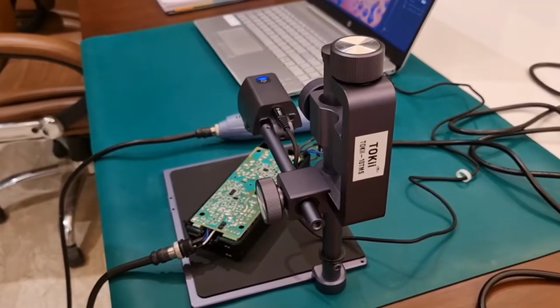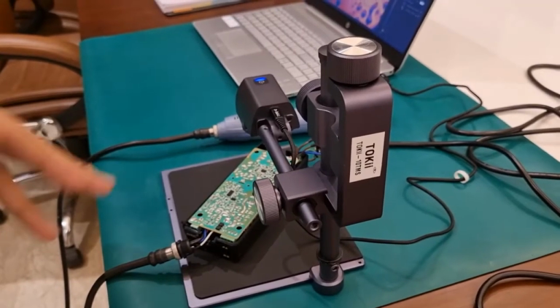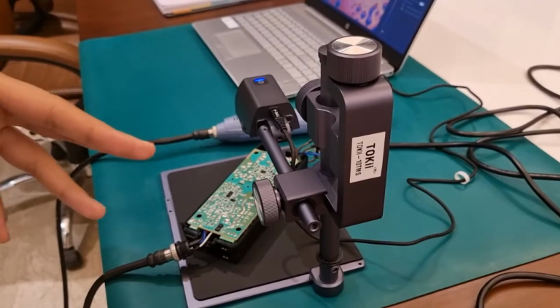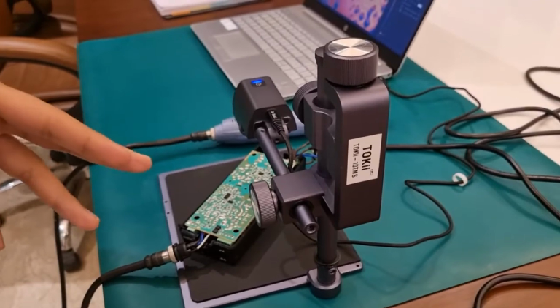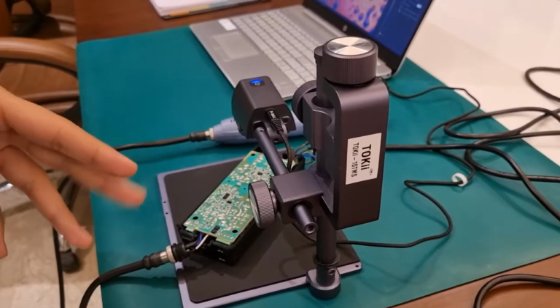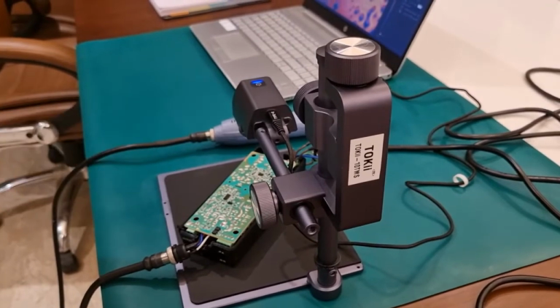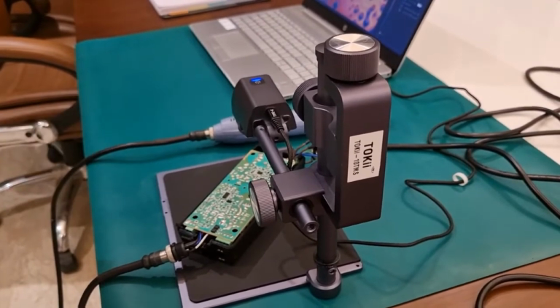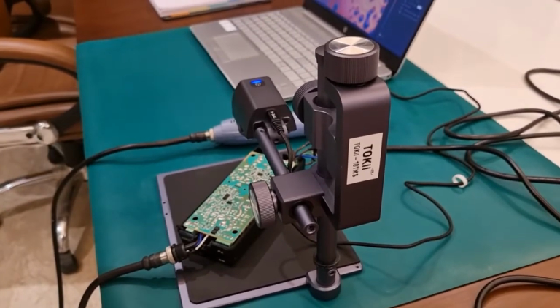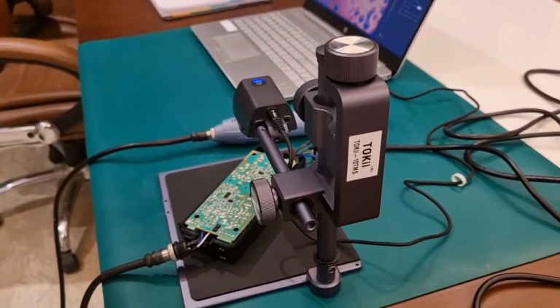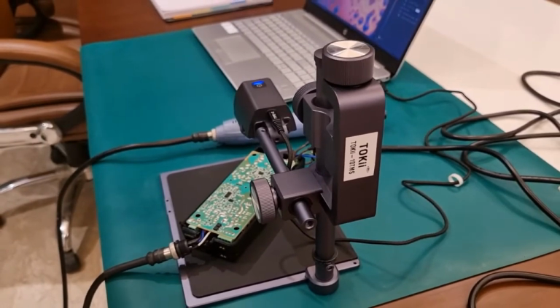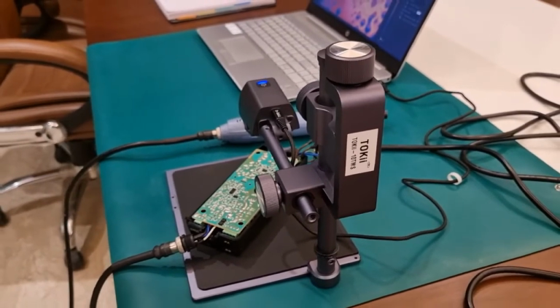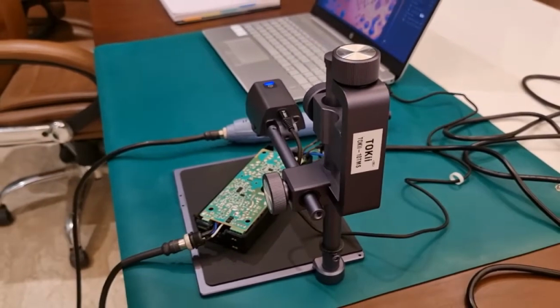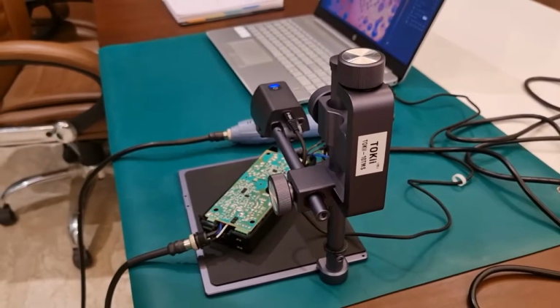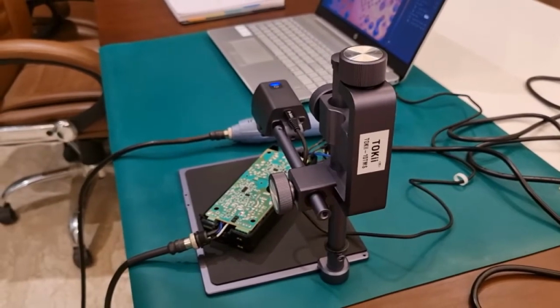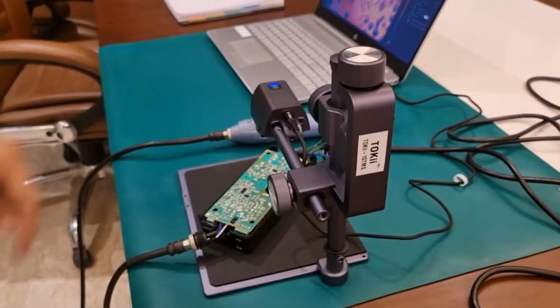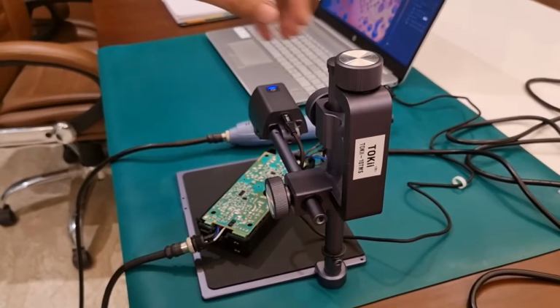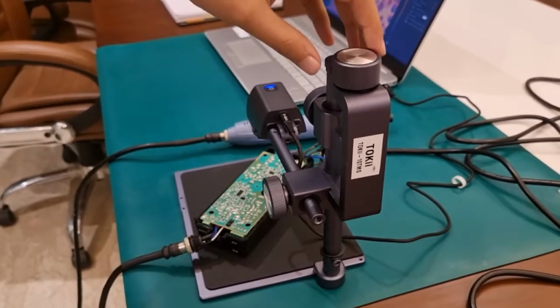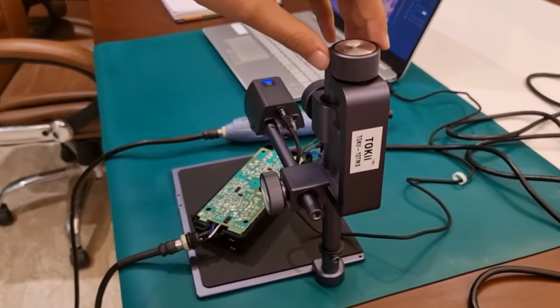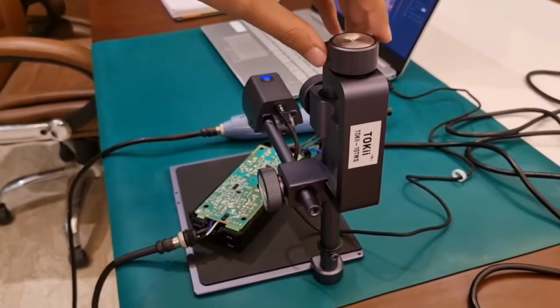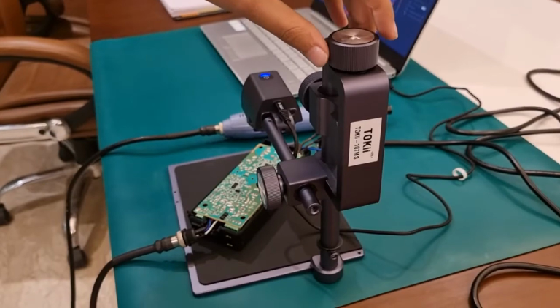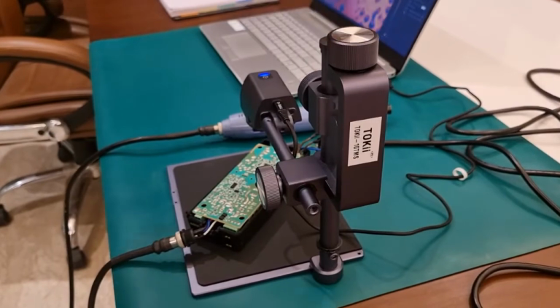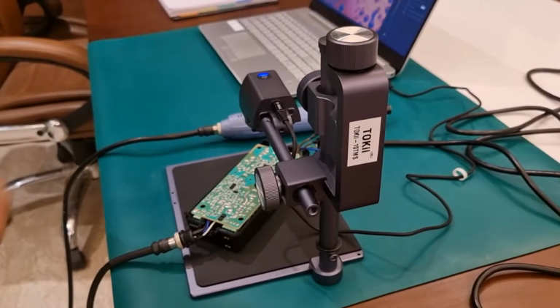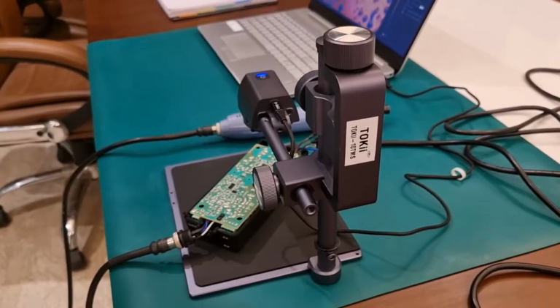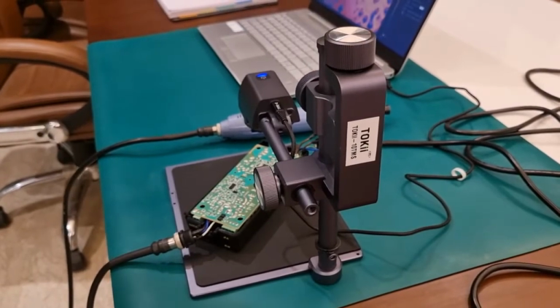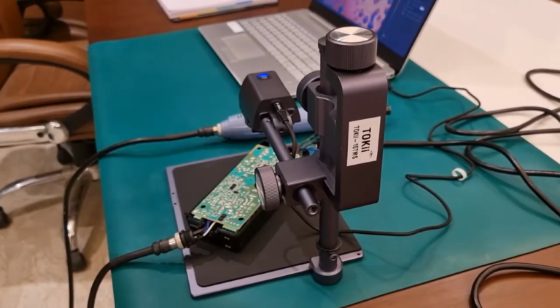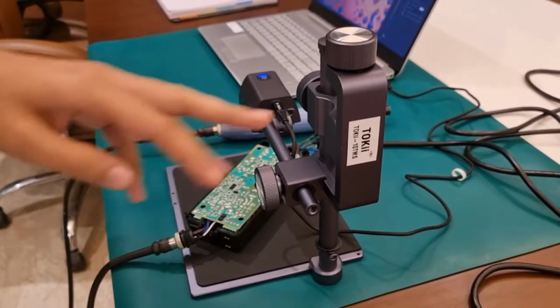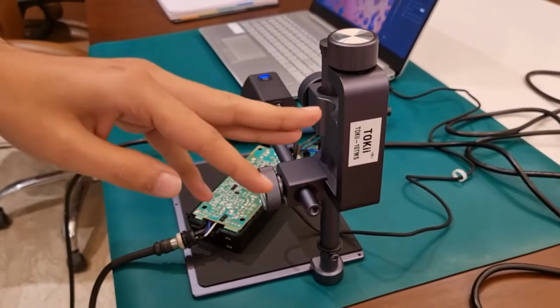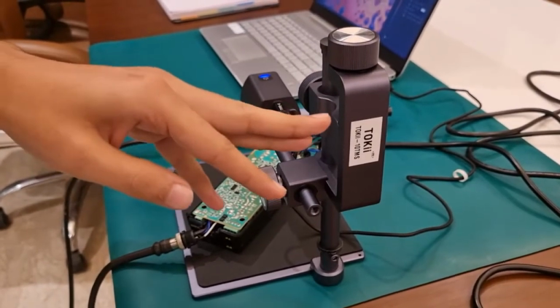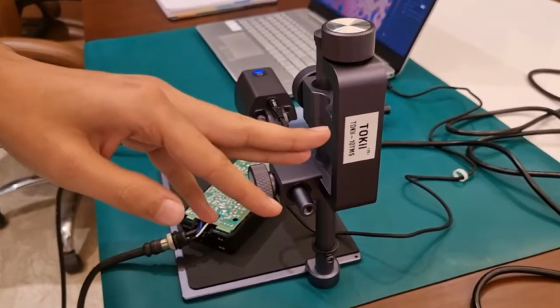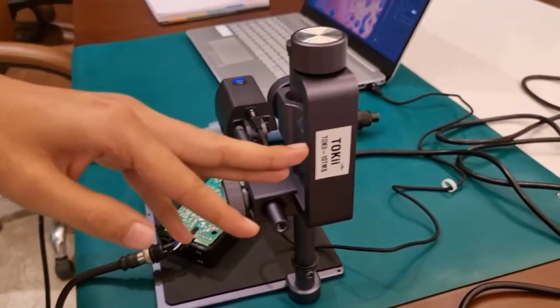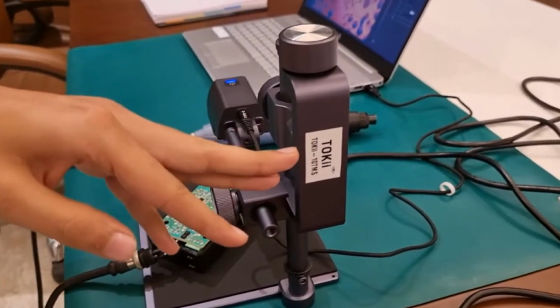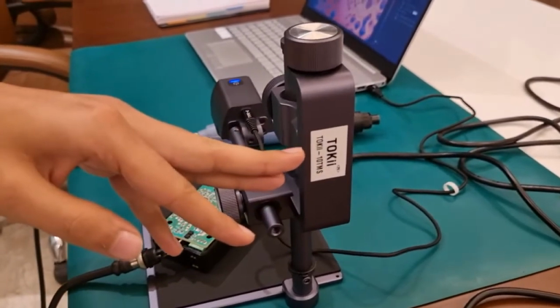Hello everyone, today we are explaining our new product that we have recently launched. It's called Toki 10 TMS.